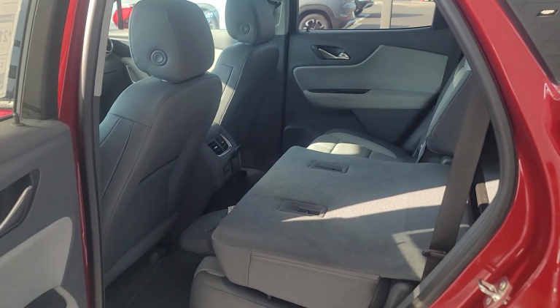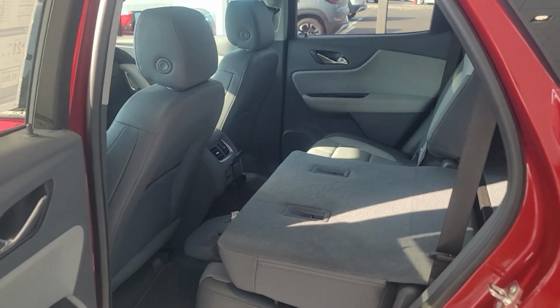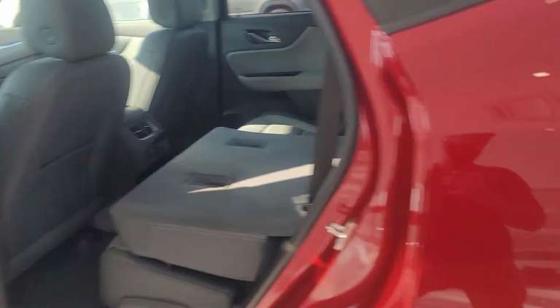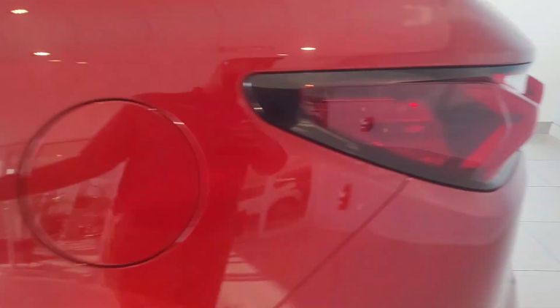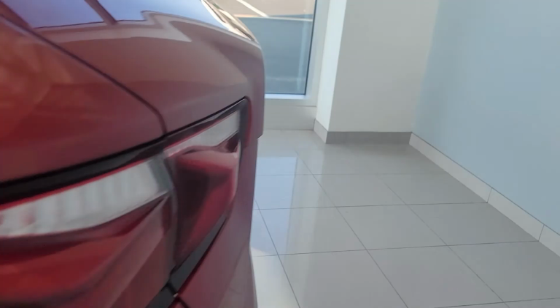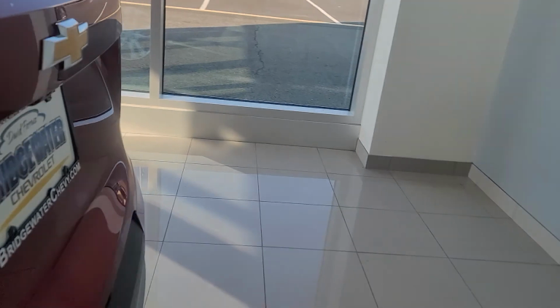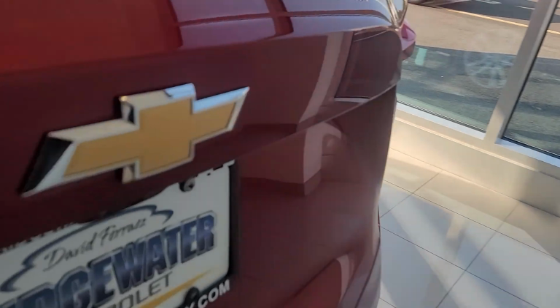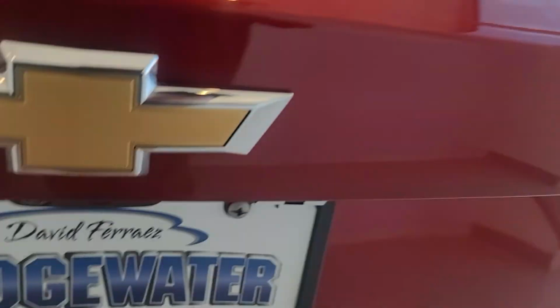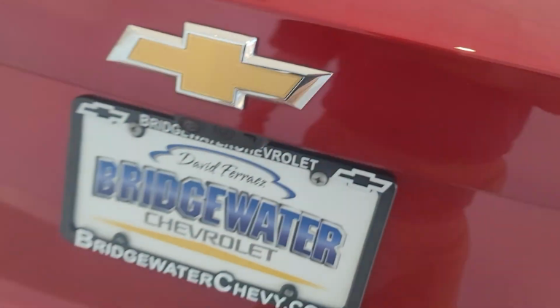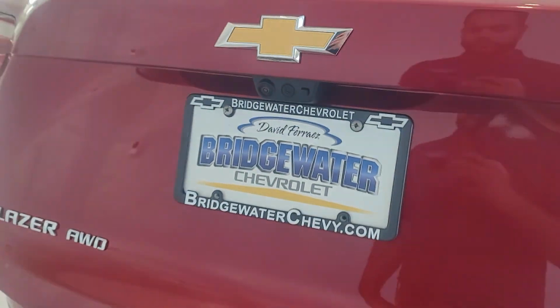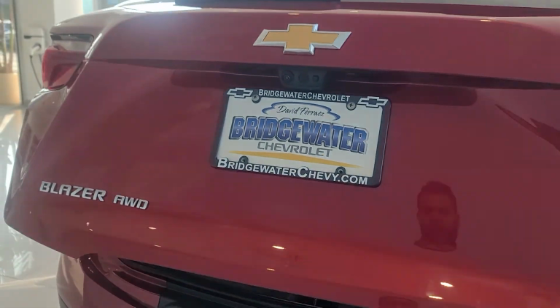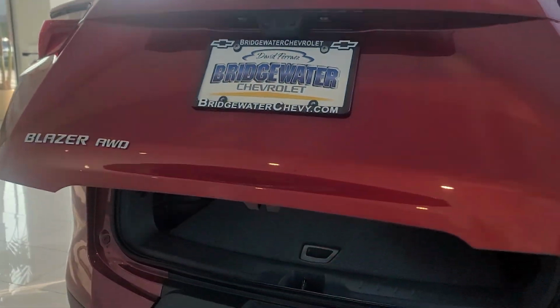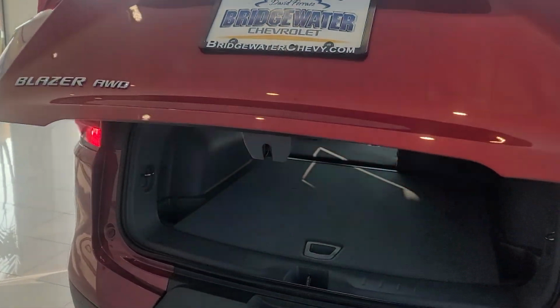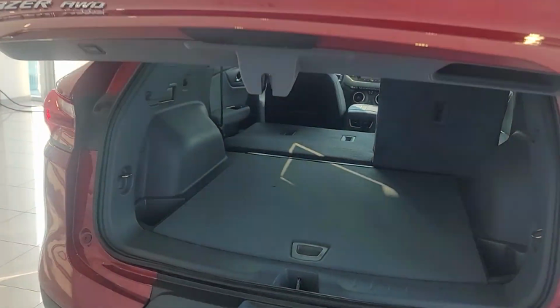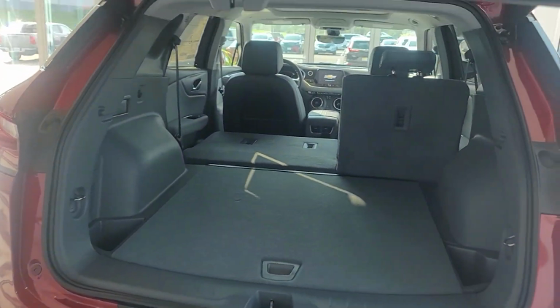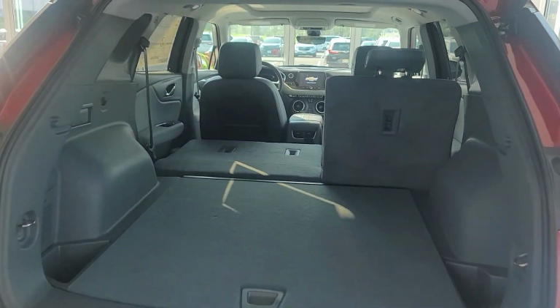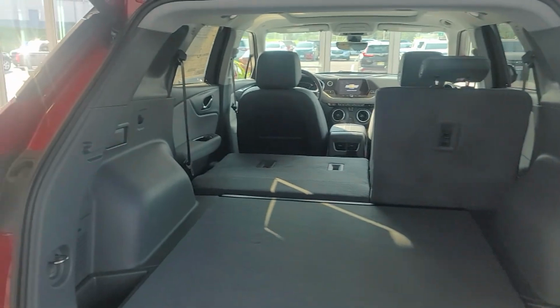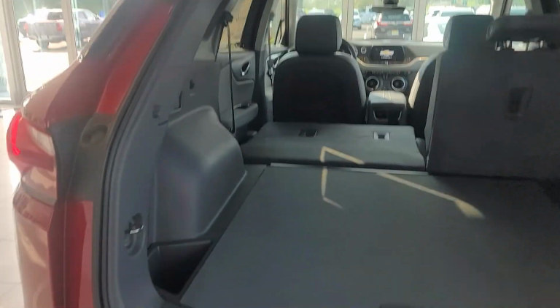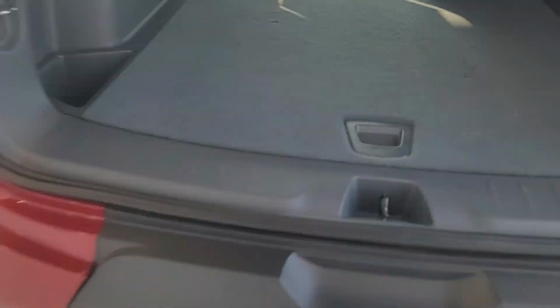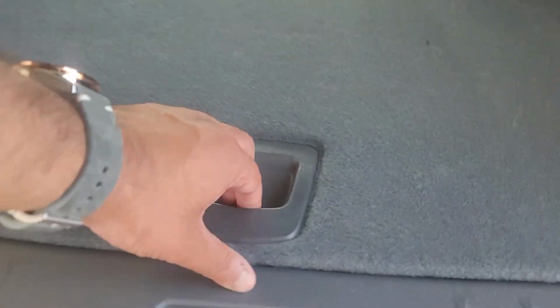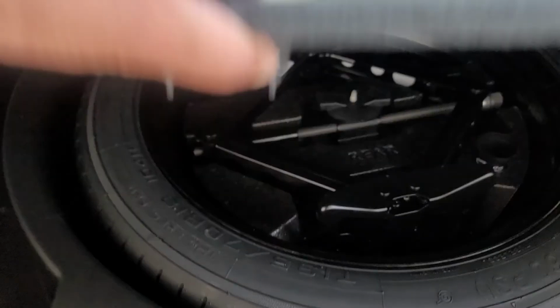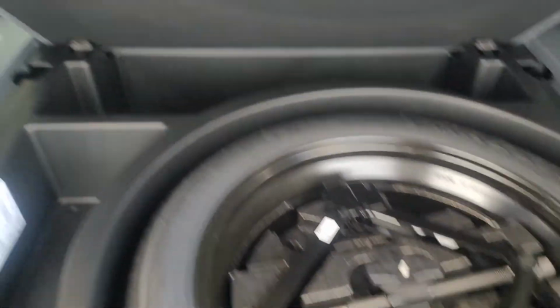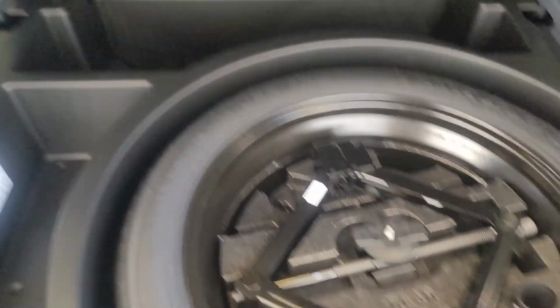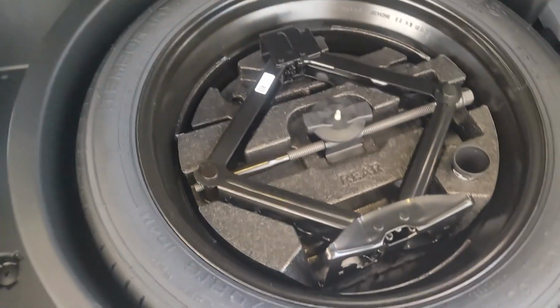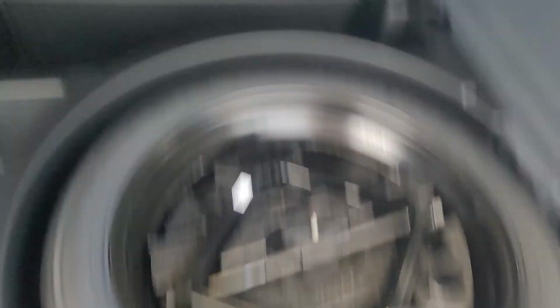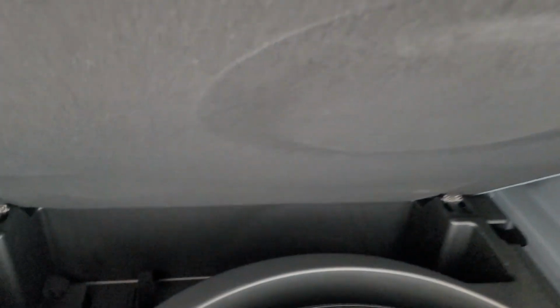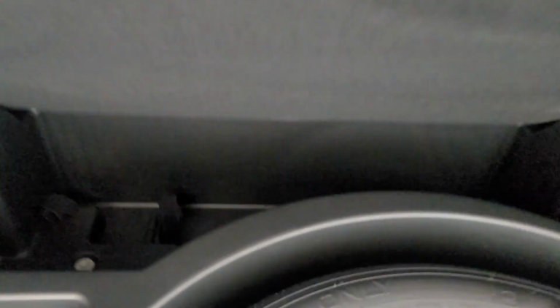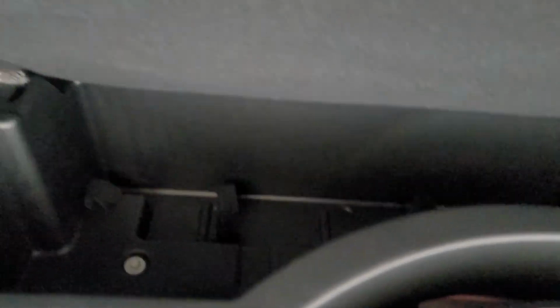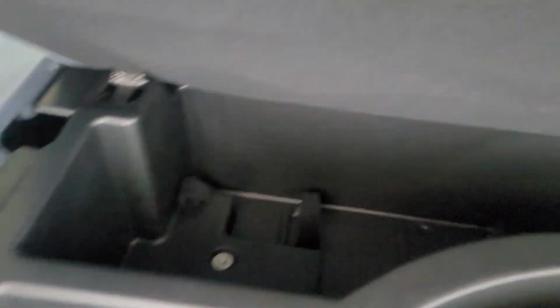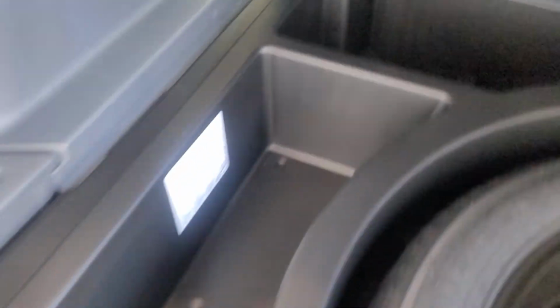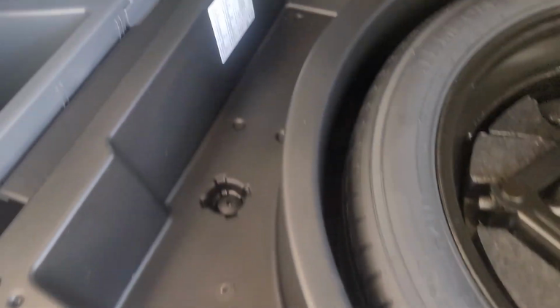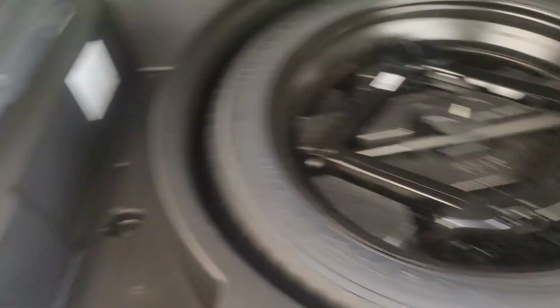Plenty of room in here. Take a look — the power liftgate gives you a lot of room, and it has your spare tire and jack, as well as under-compartments.